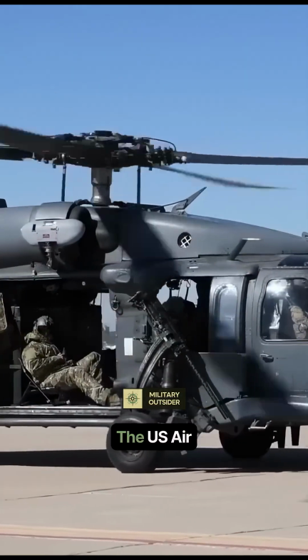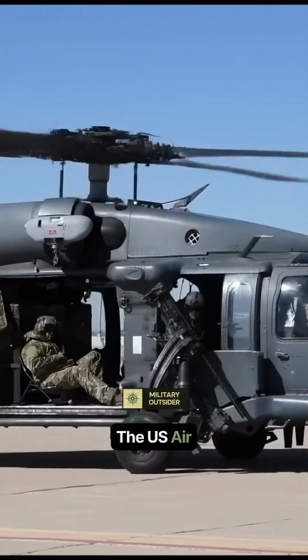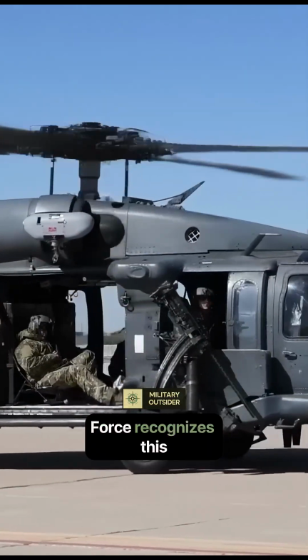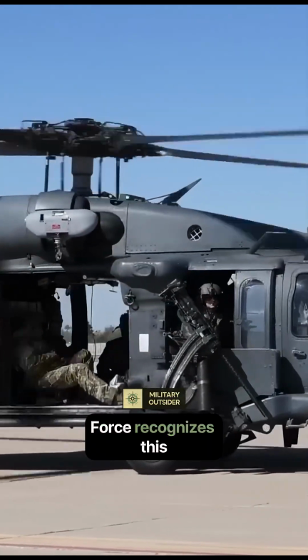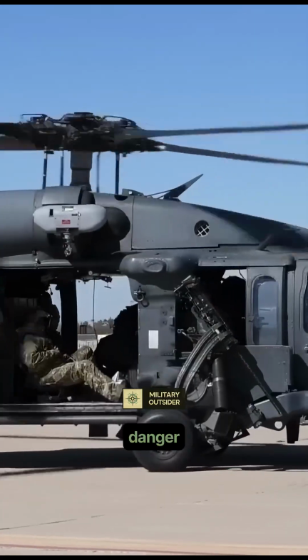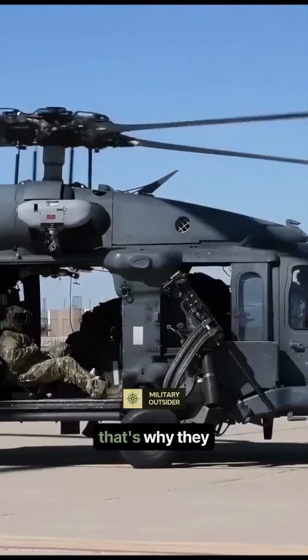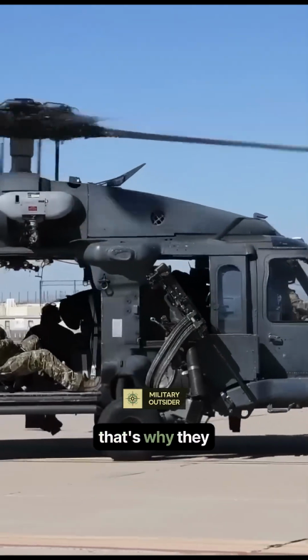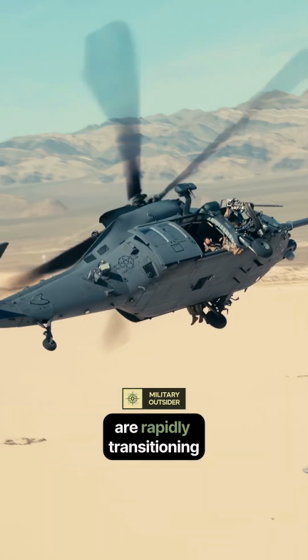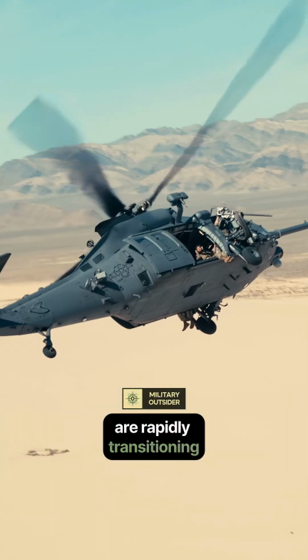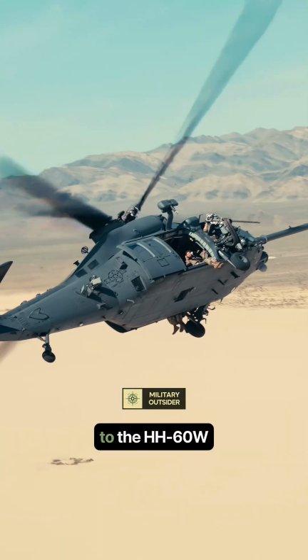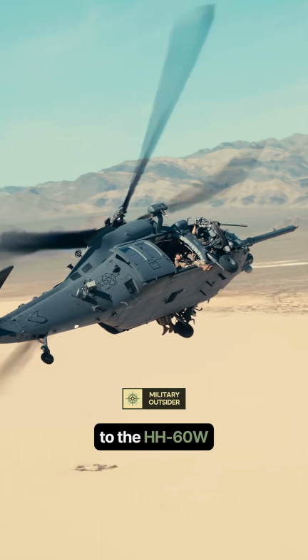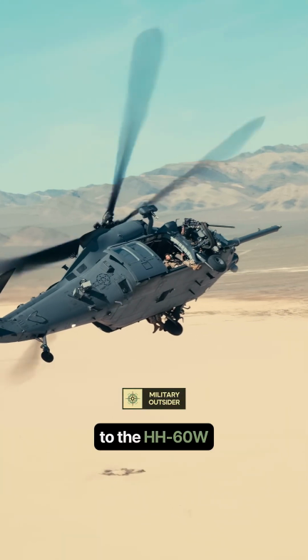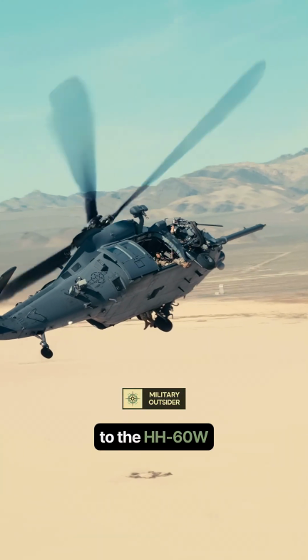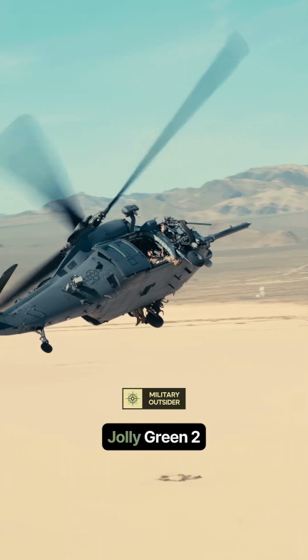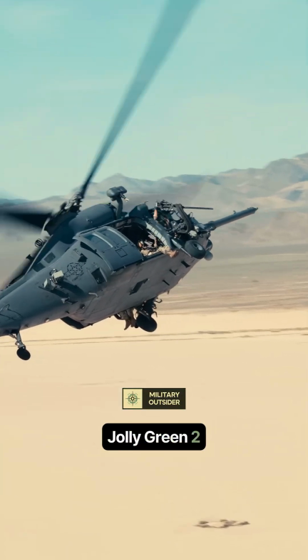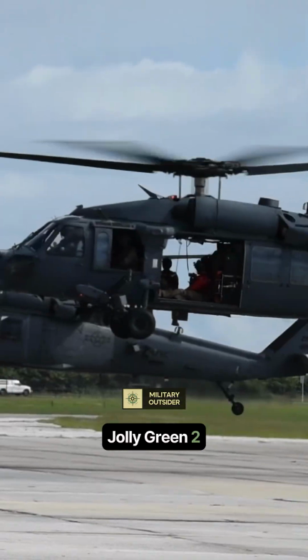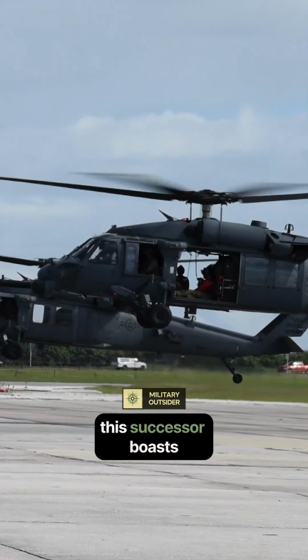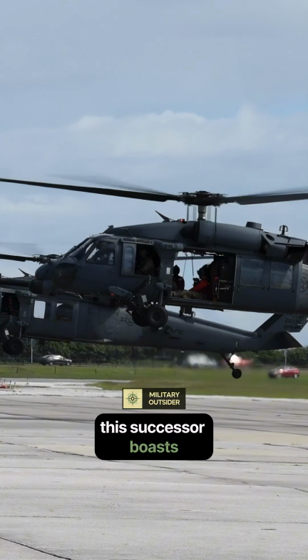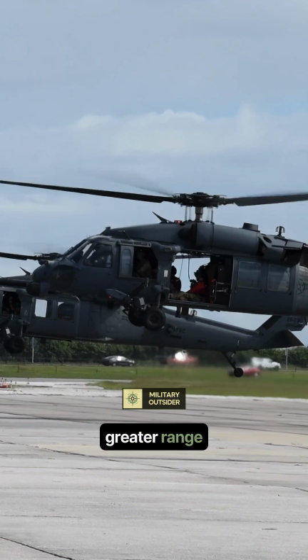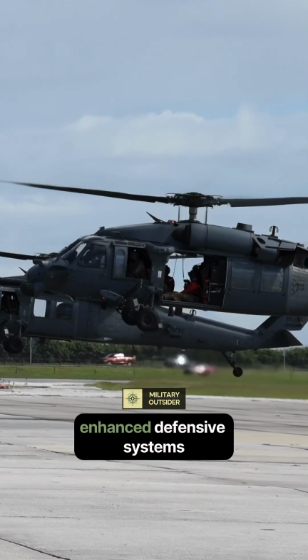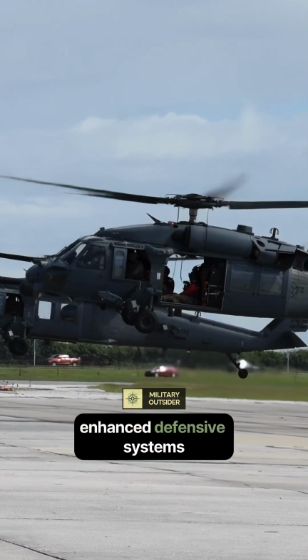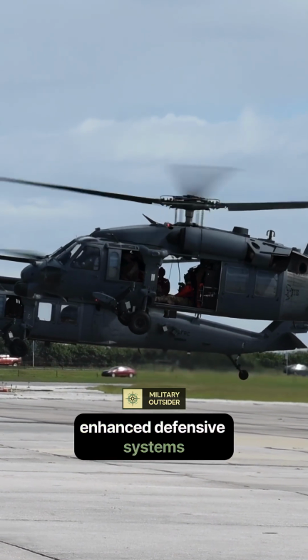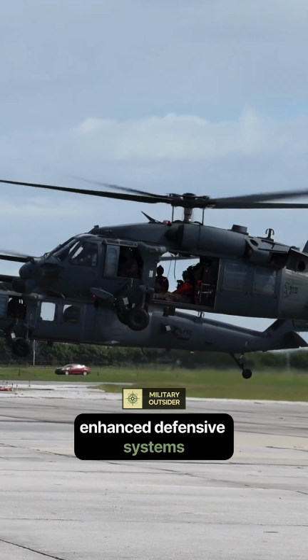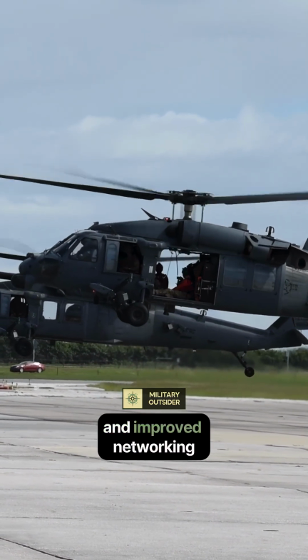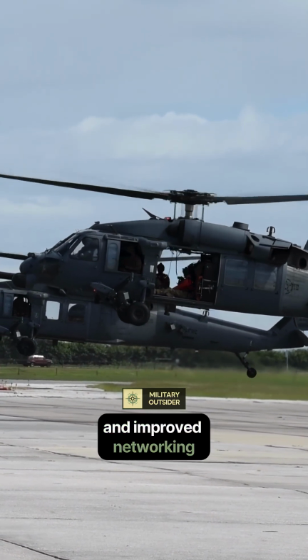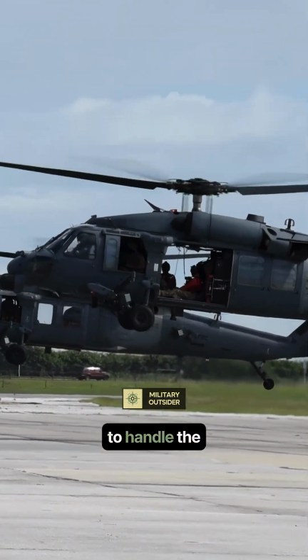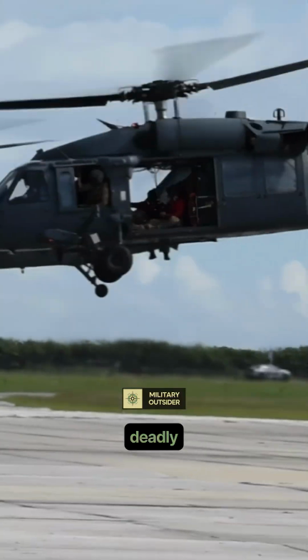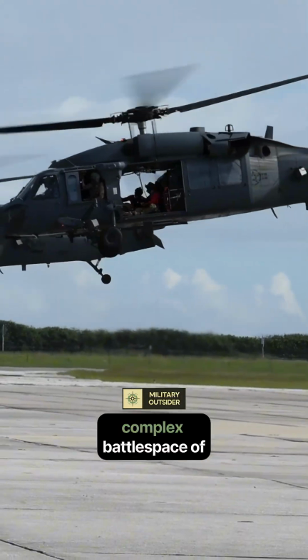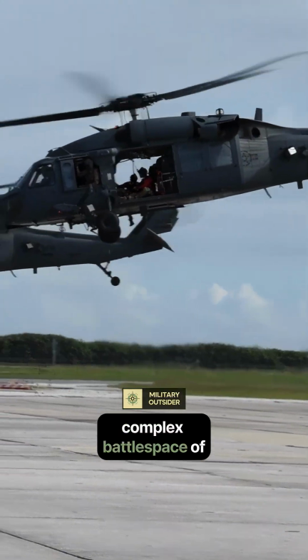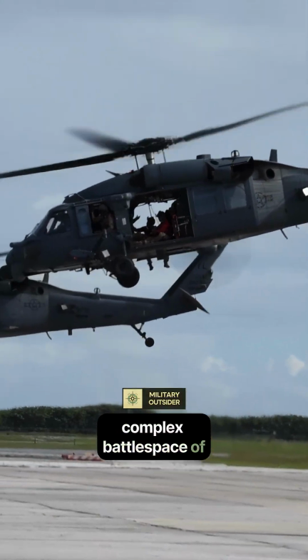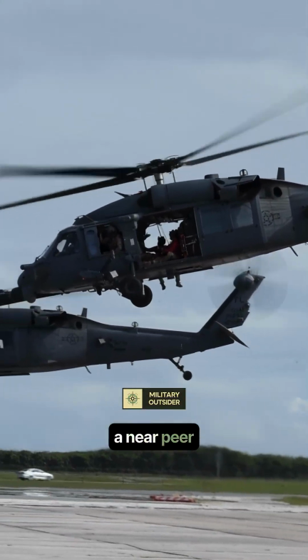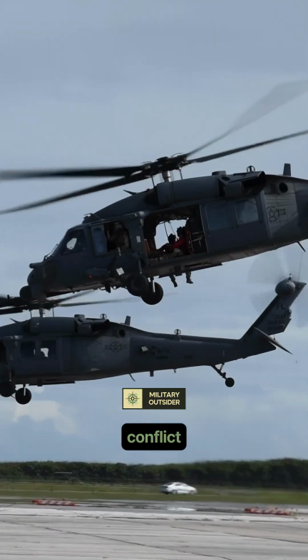The U.S. Air Force recognizes this danger. That's why they are rapidly transitioning to the HH-60W Jolly Green 2. This successor boasts greater range, enhanced defensive systems, and improved networking to handle the deadly, complex battle space of a near-peer conflict.